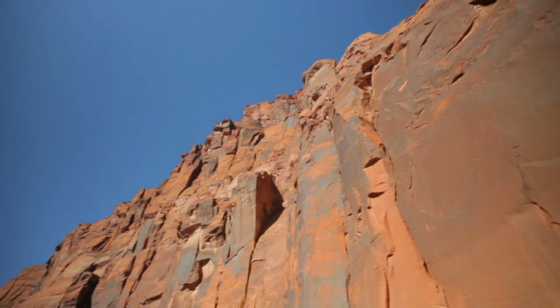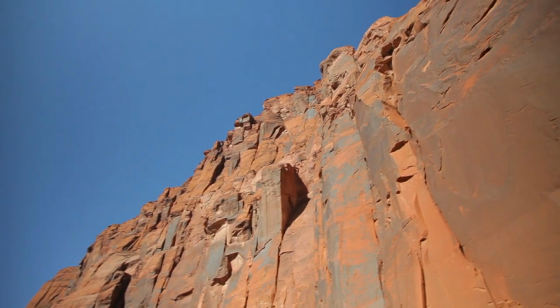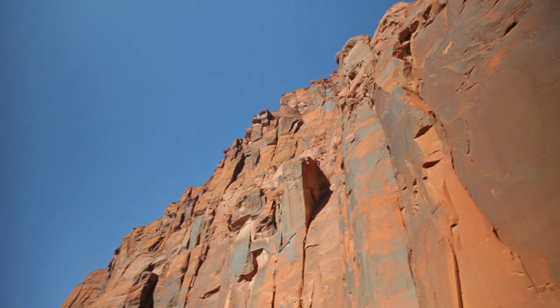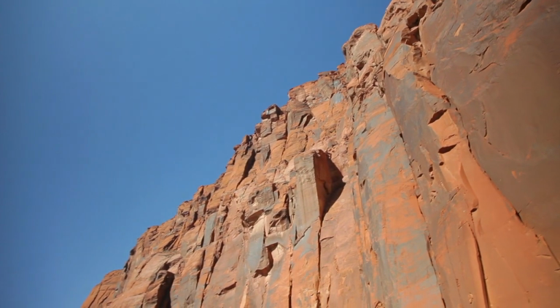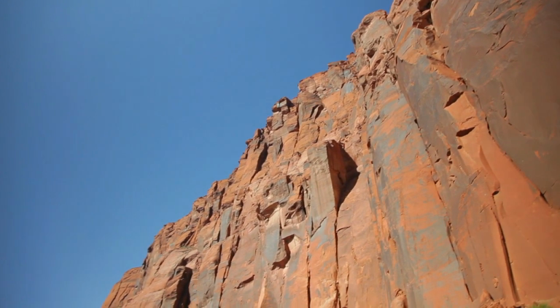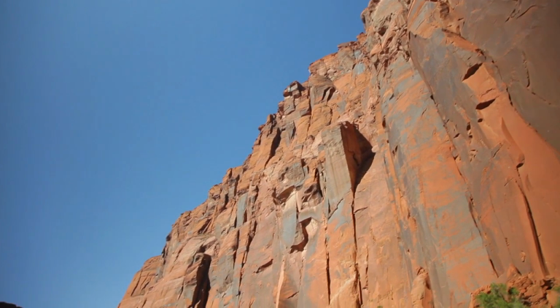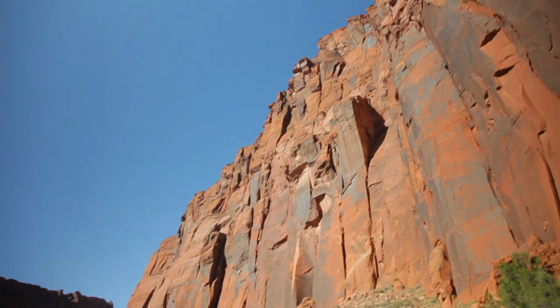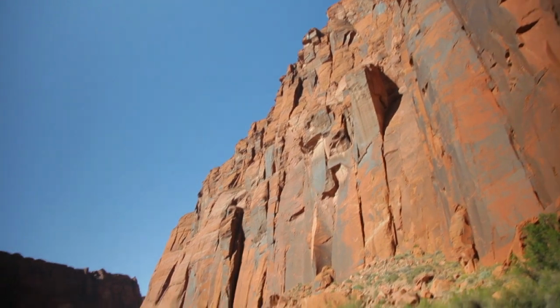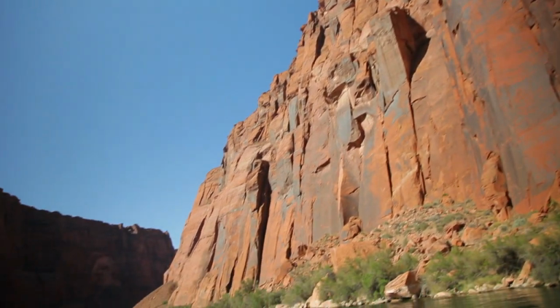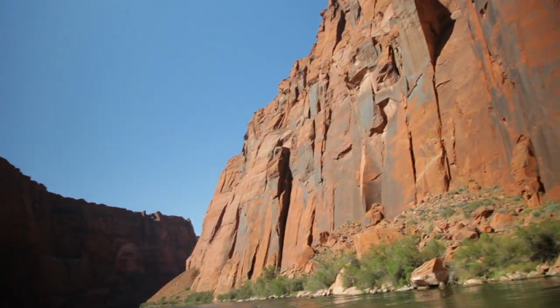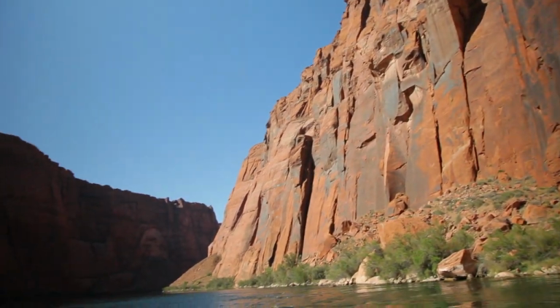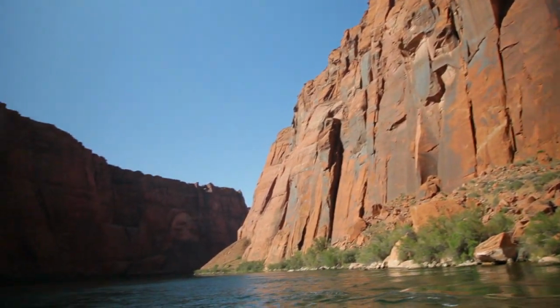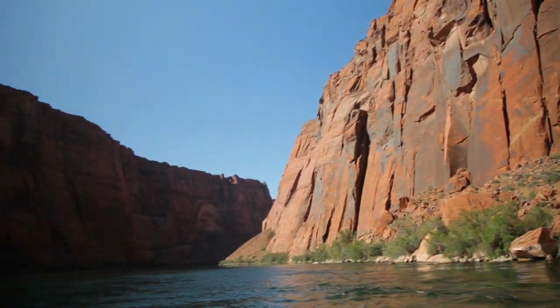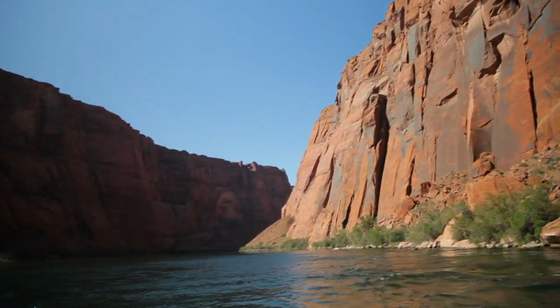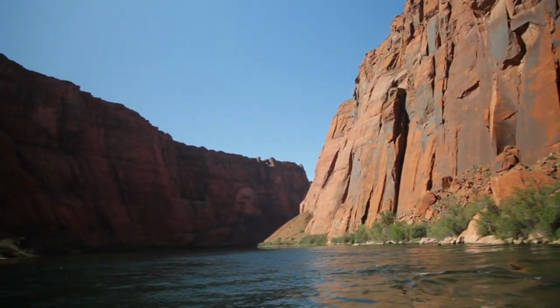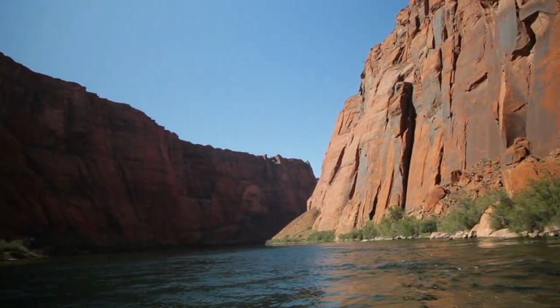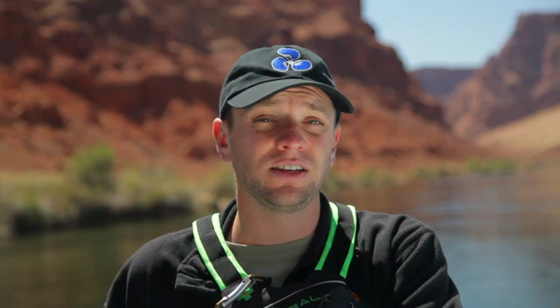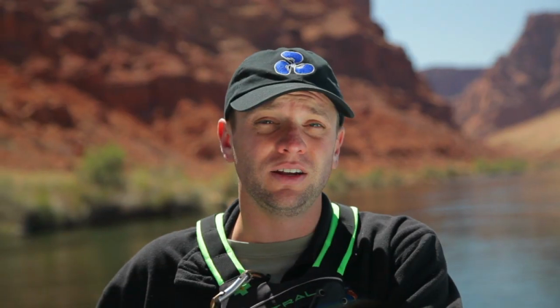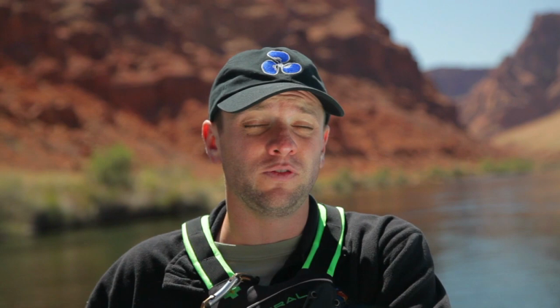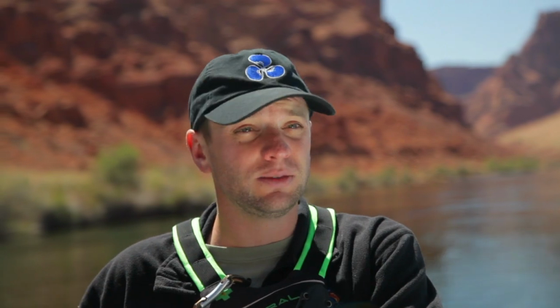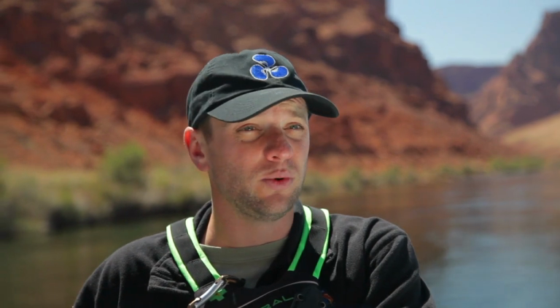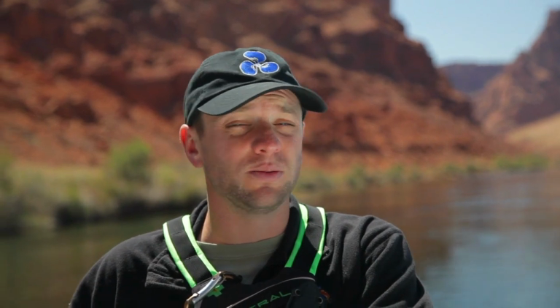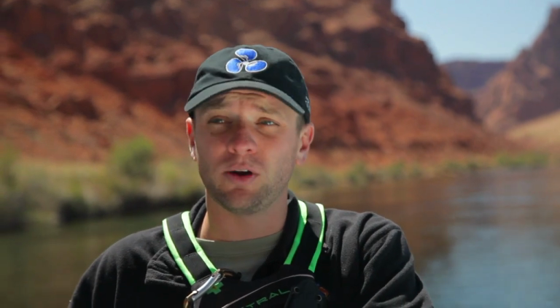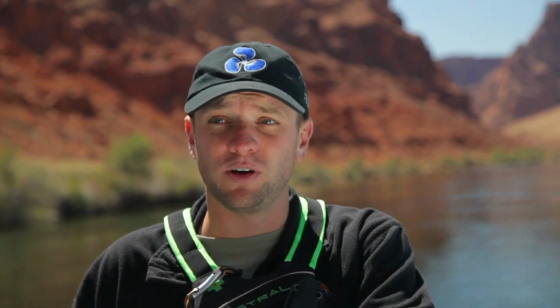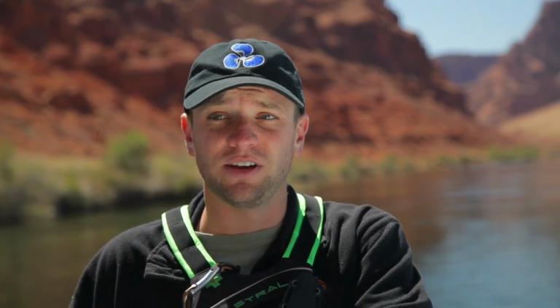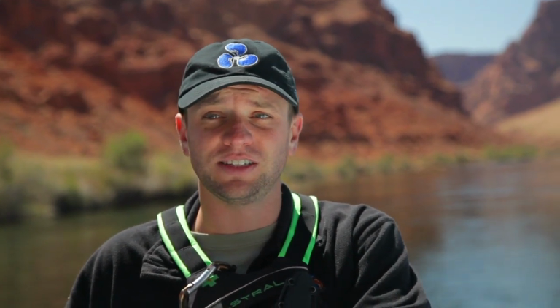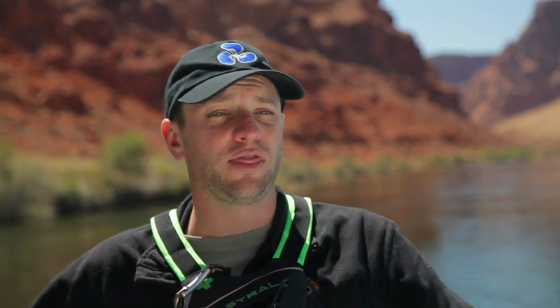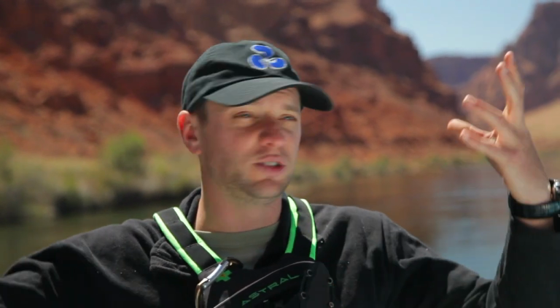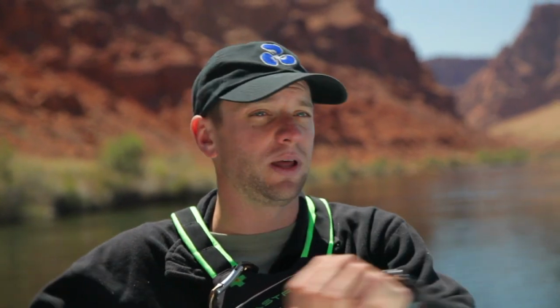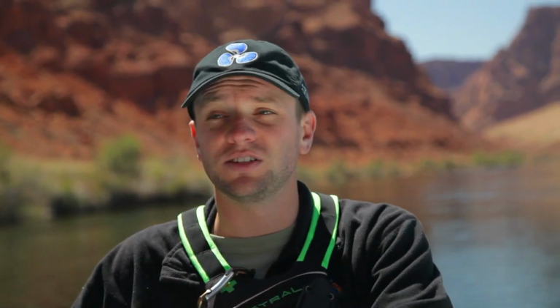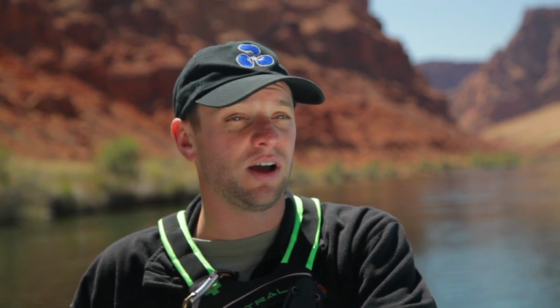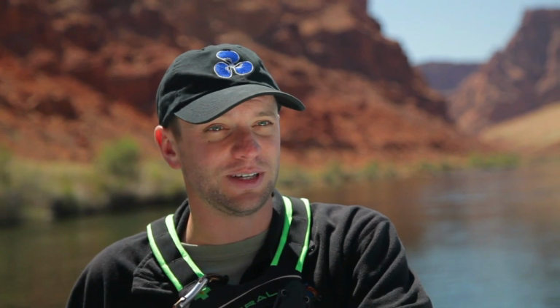This canyon is constantly eroding — rocks falling off here, eroding this canyon away. A few times a year, we've seen some pretty big rock falls down here and they sound like a thunderous boom, like muskets going off sometimes.